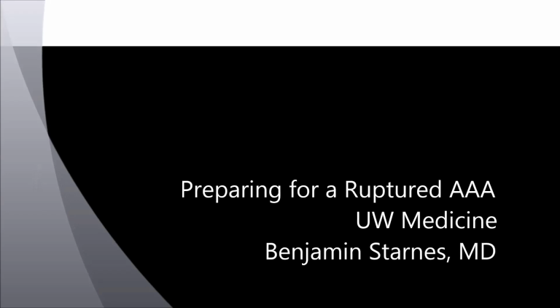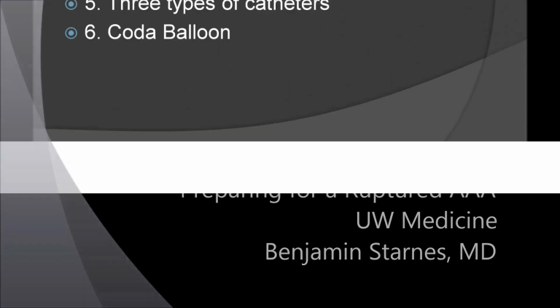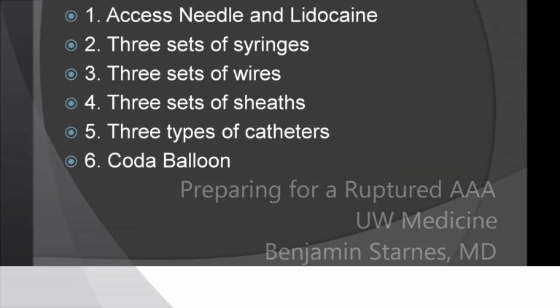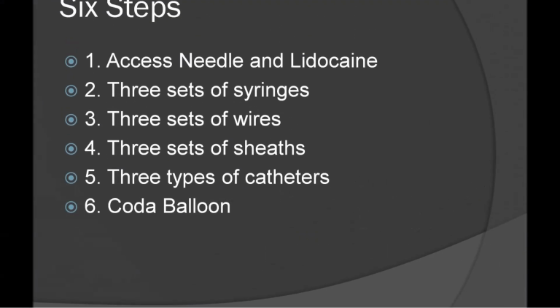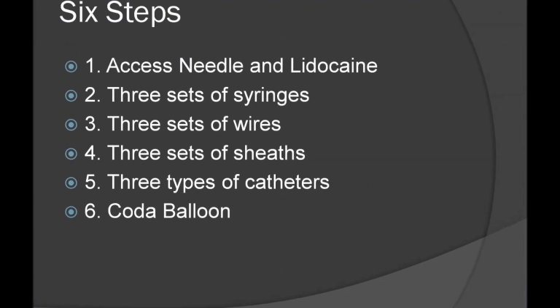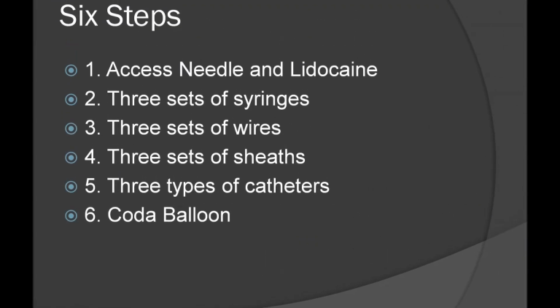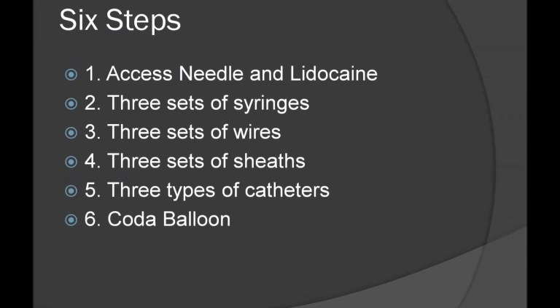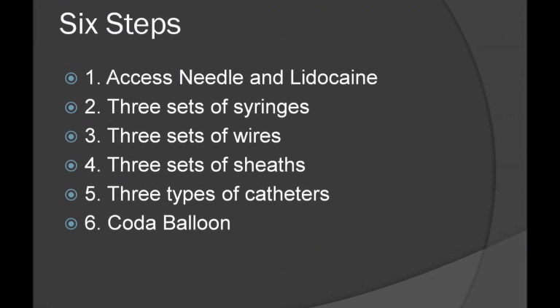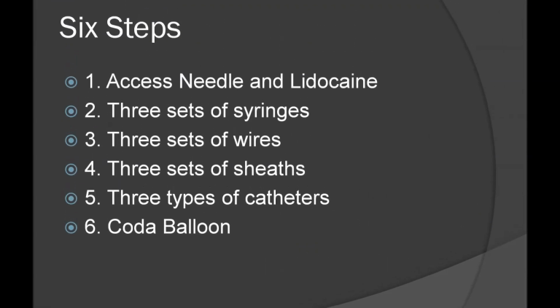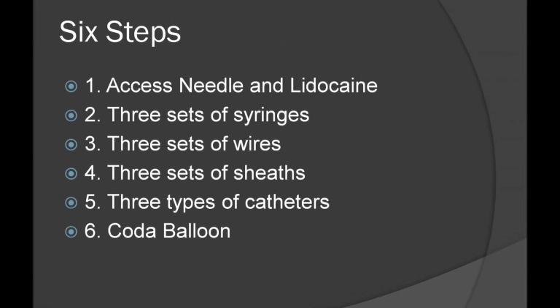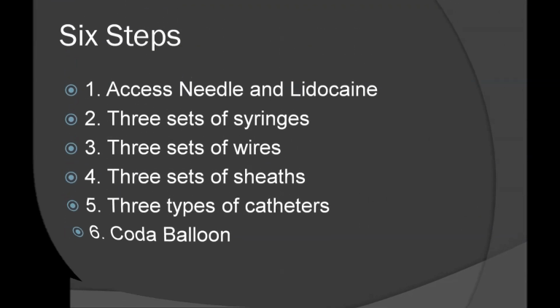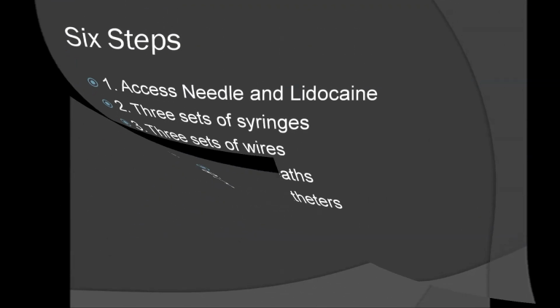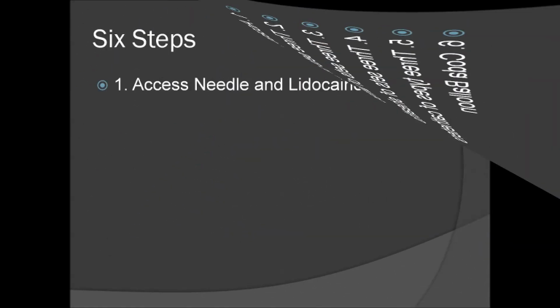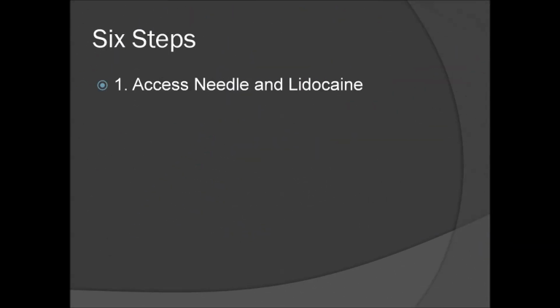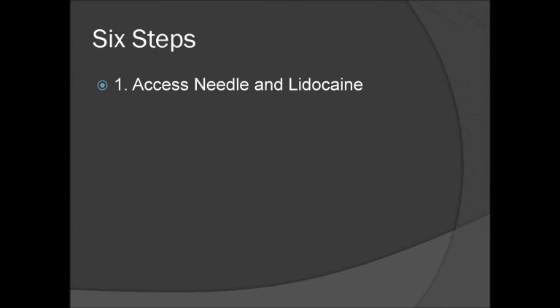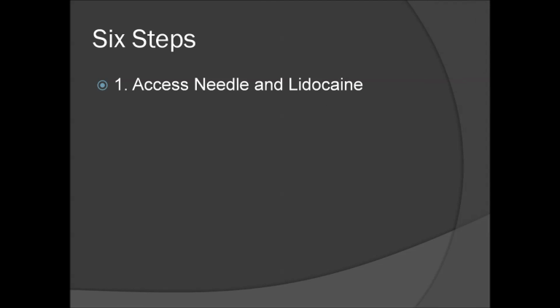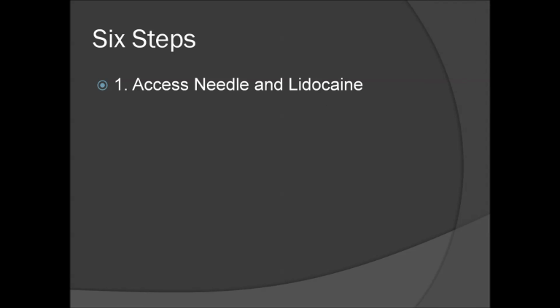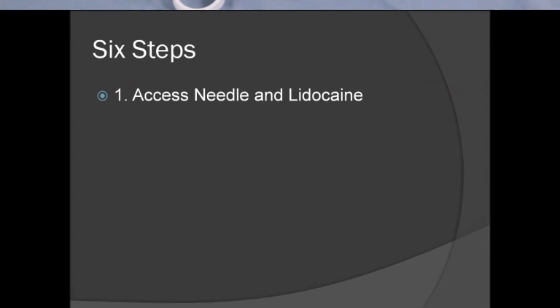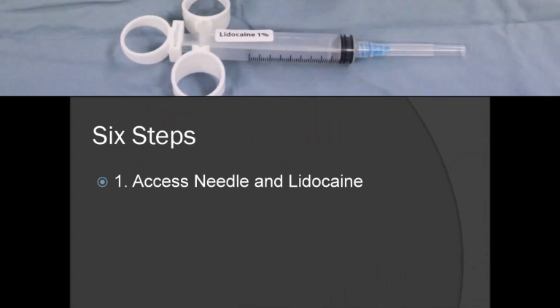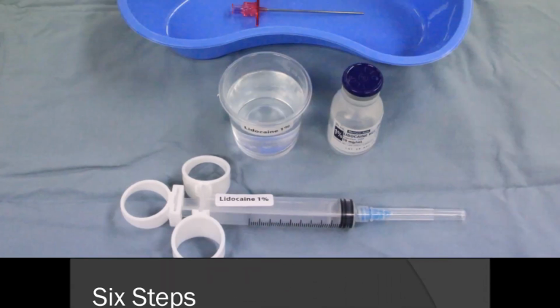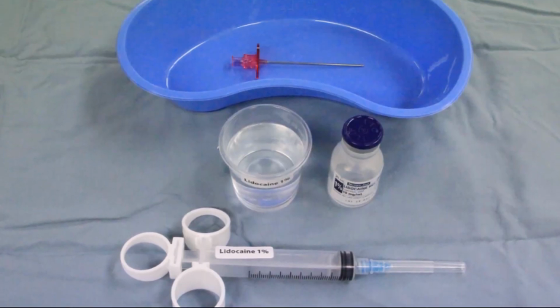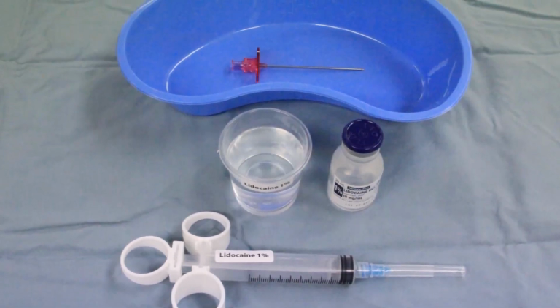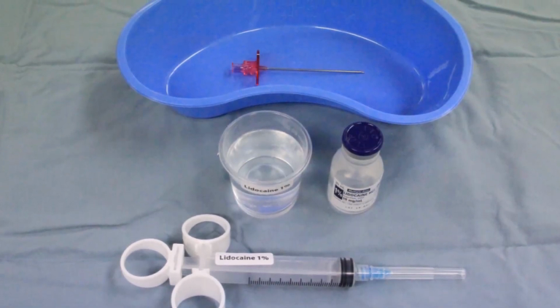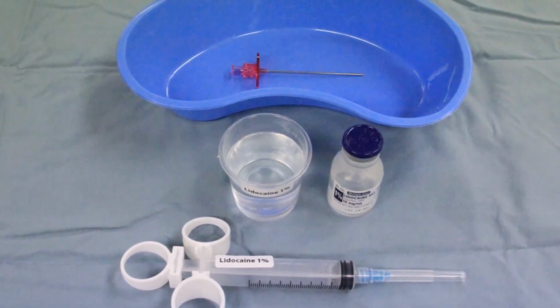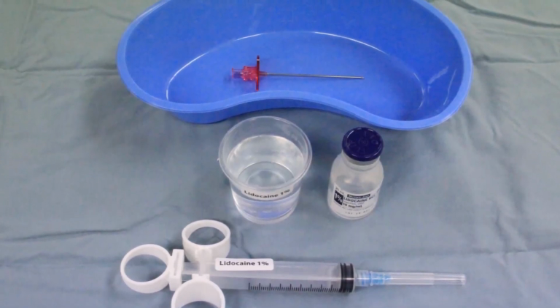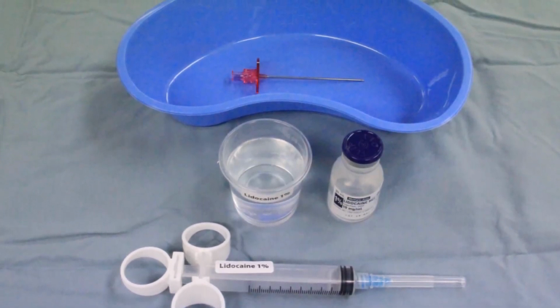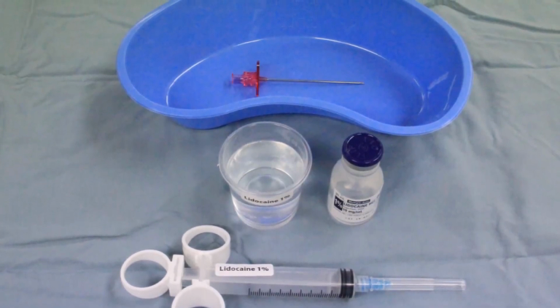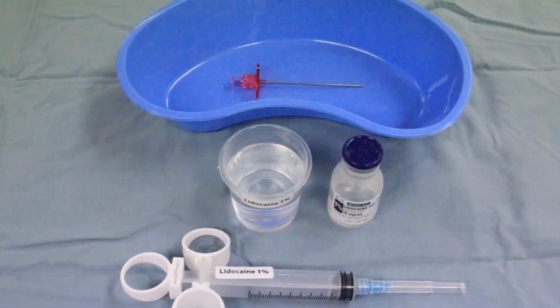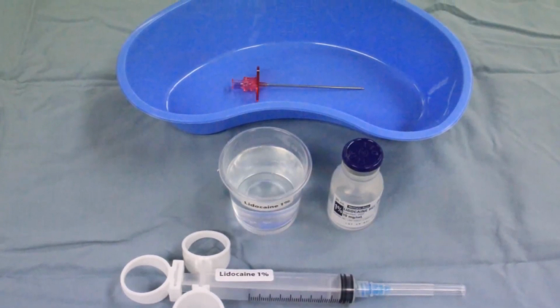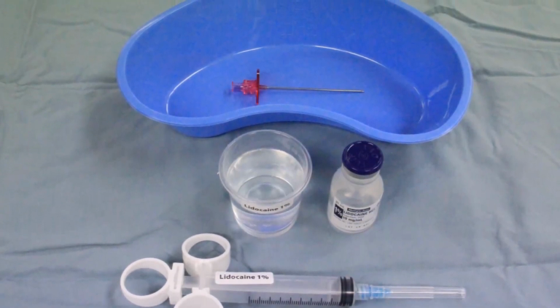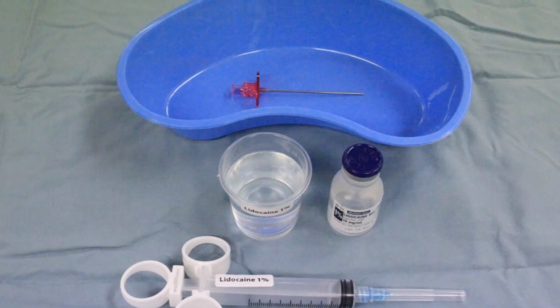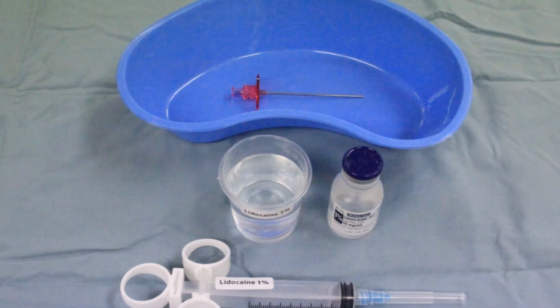There are six steps to set up a back table for a ruptured aneurysm. The first step is the access needle and lidocaine. This is a critical step for gaining vascular access.